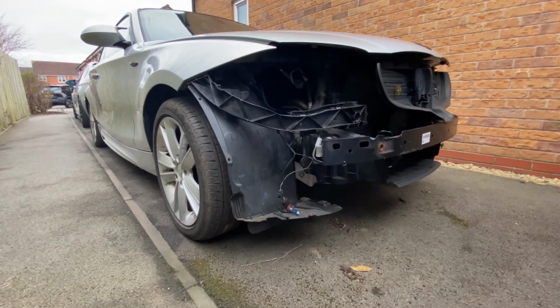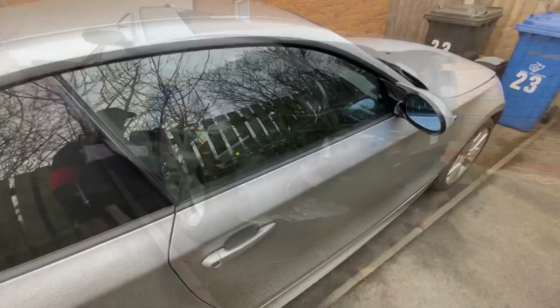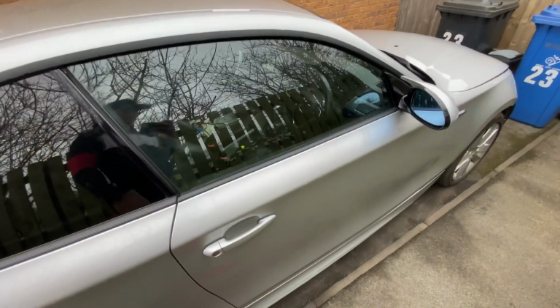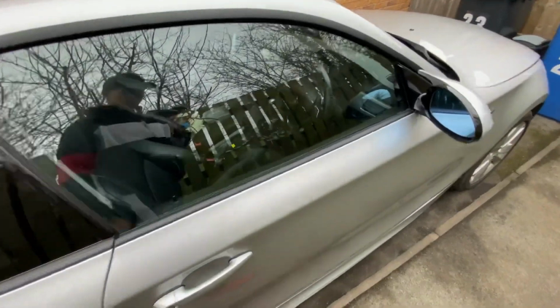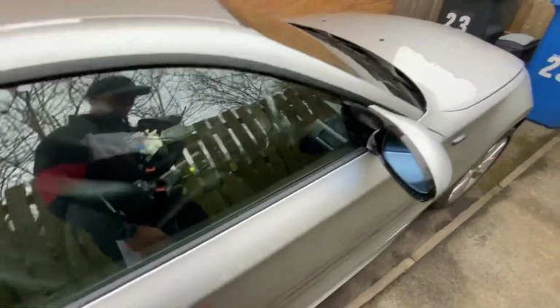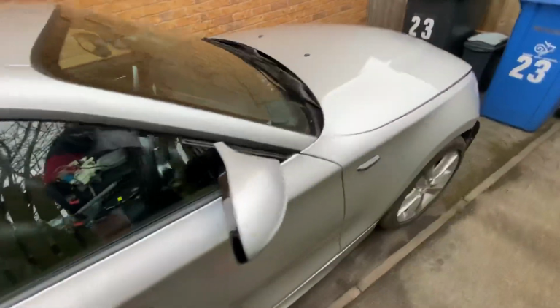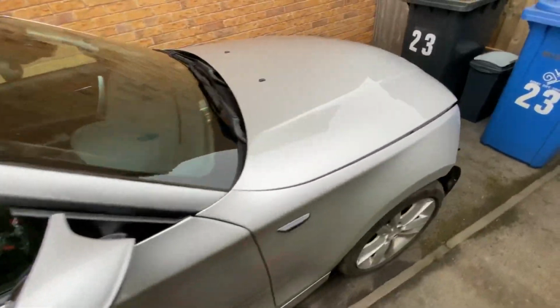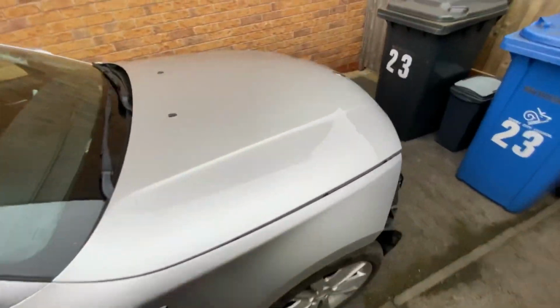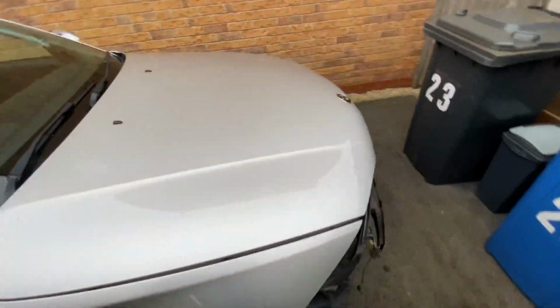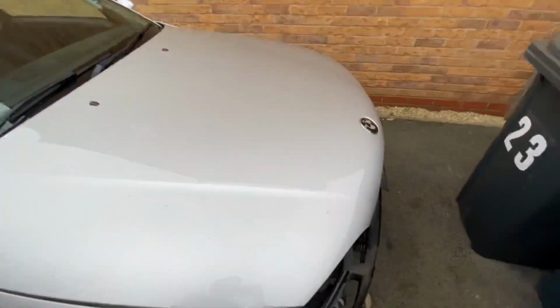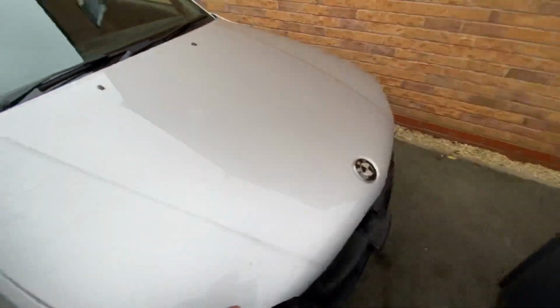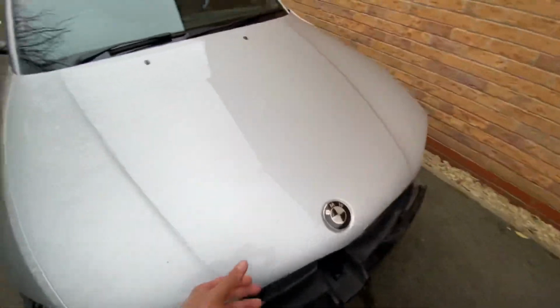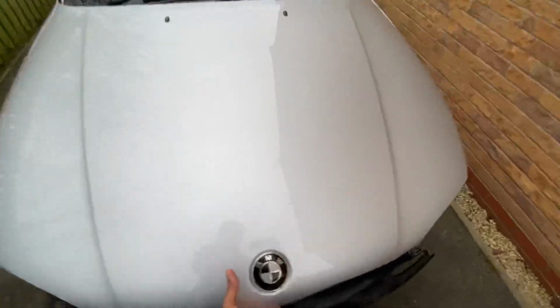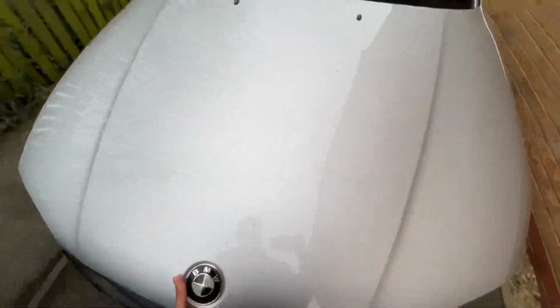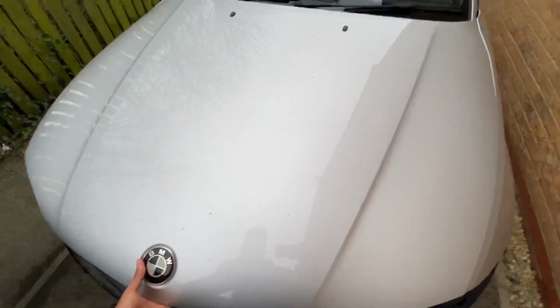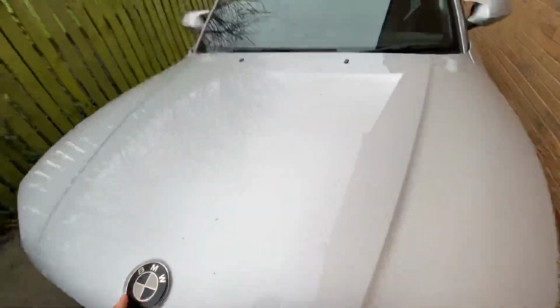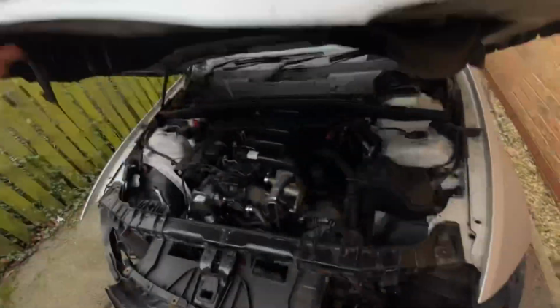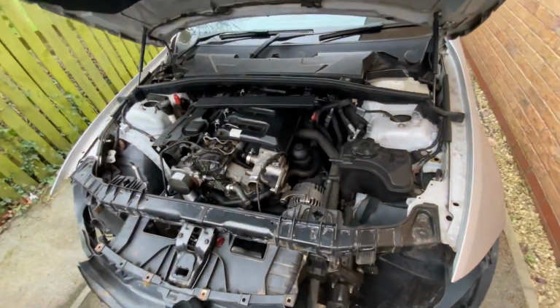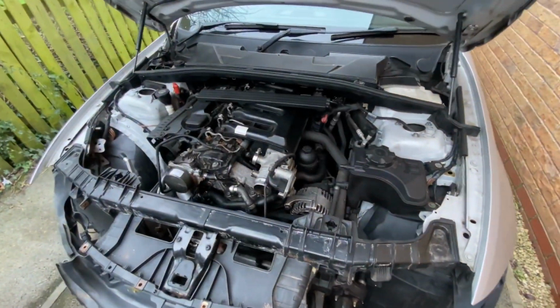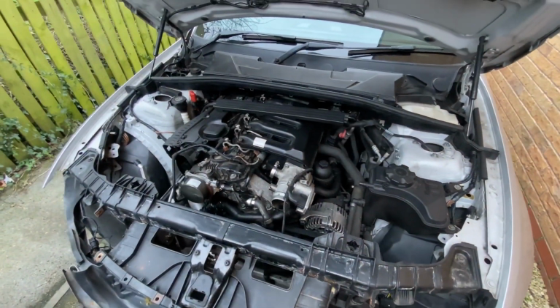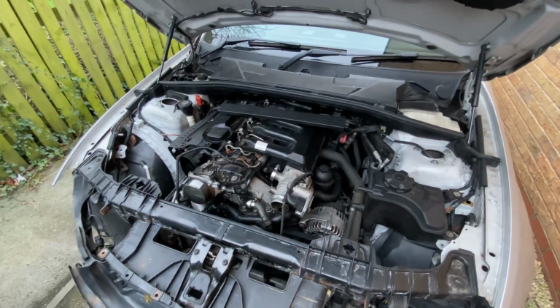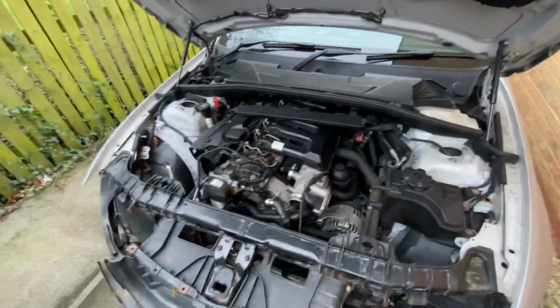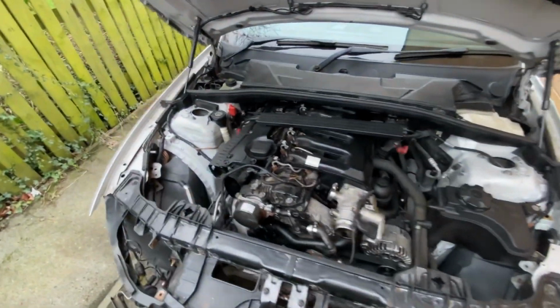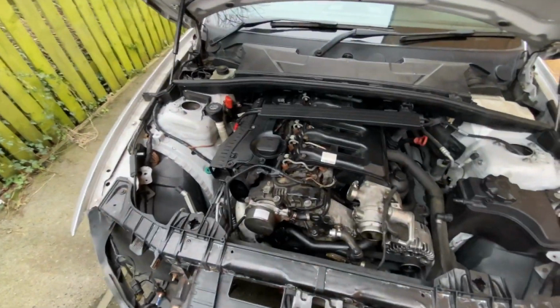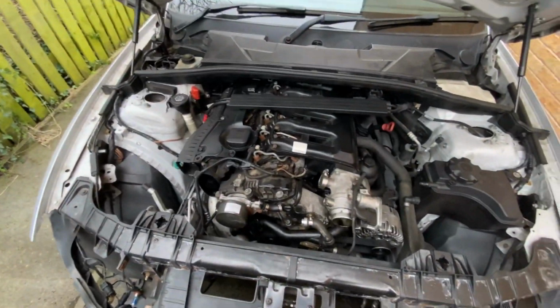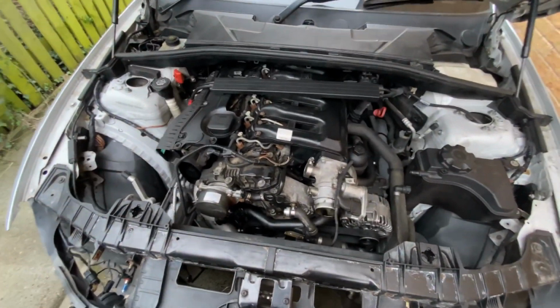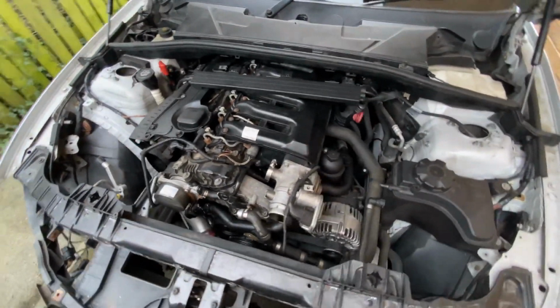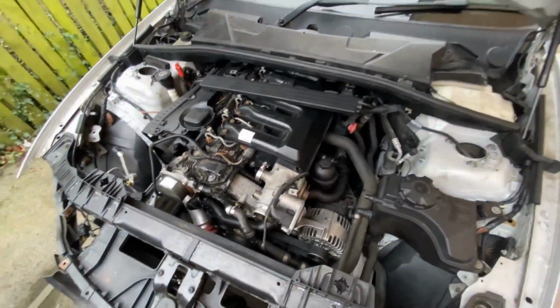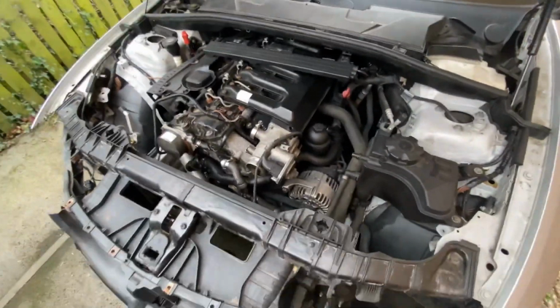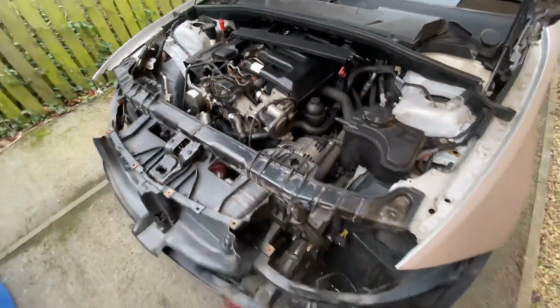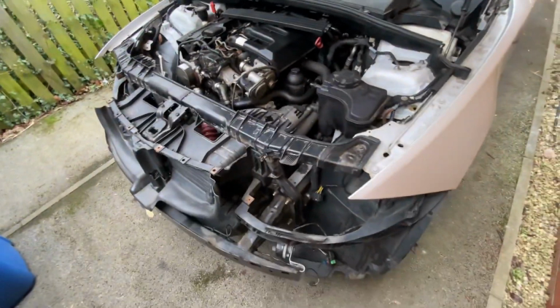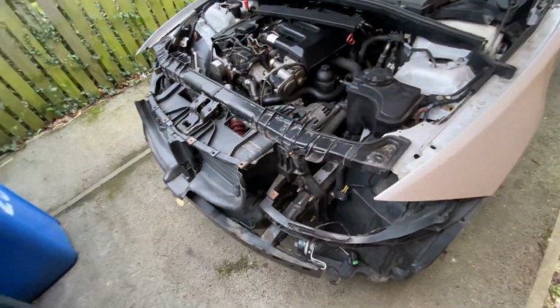And here she is. She is back. Now the real work begins. Engine's all in, still got a shed load of work to do.